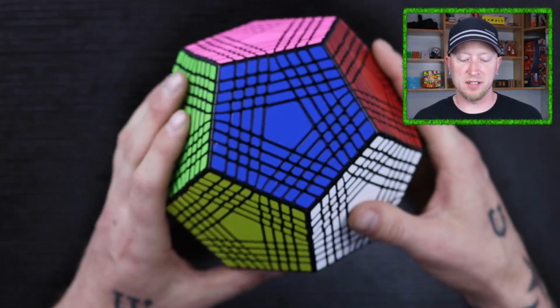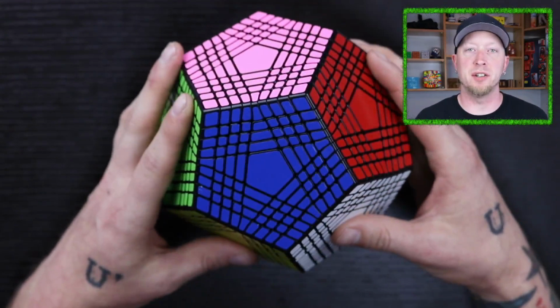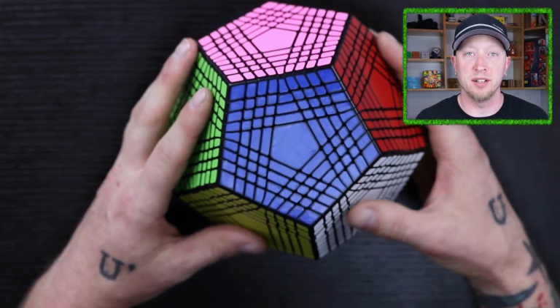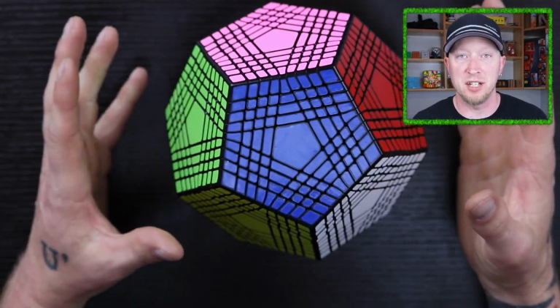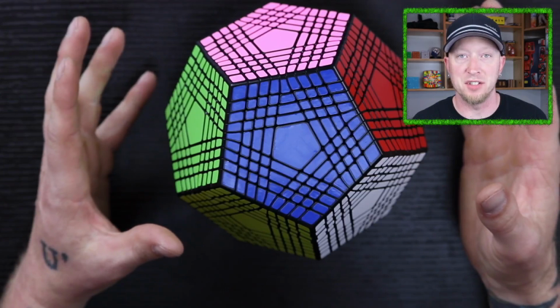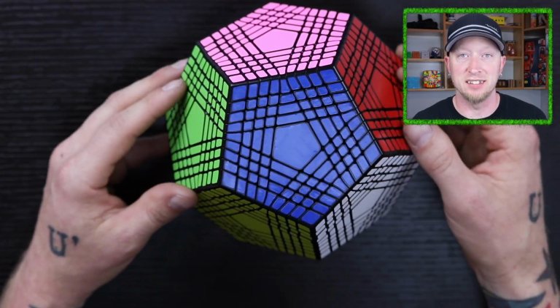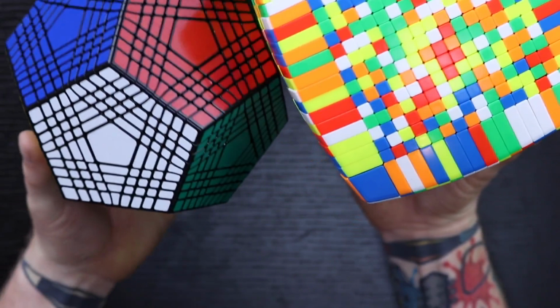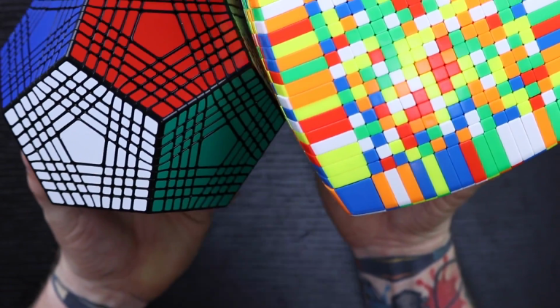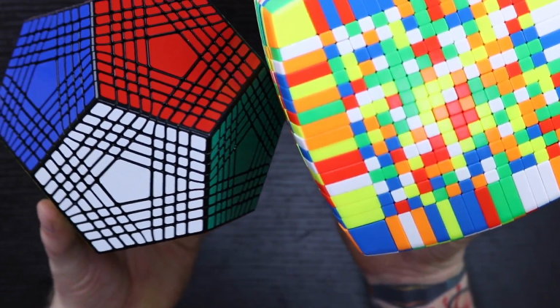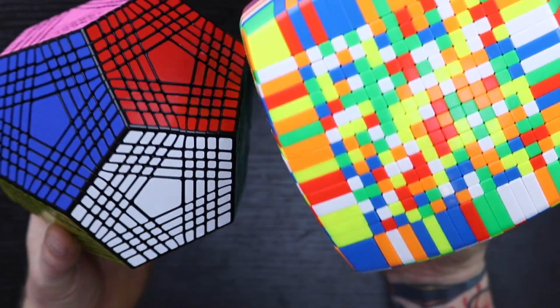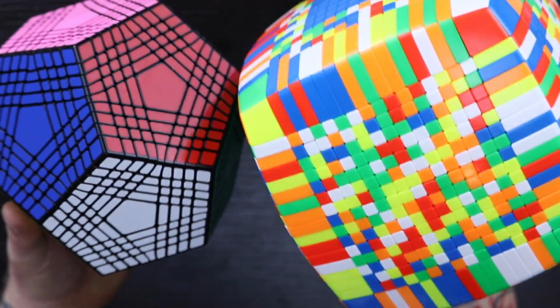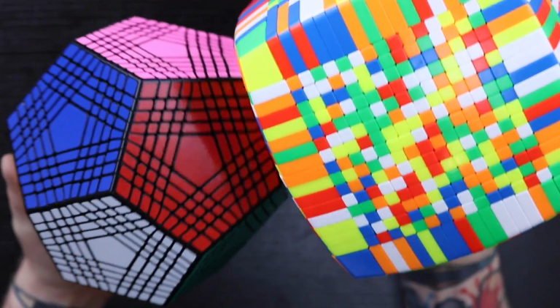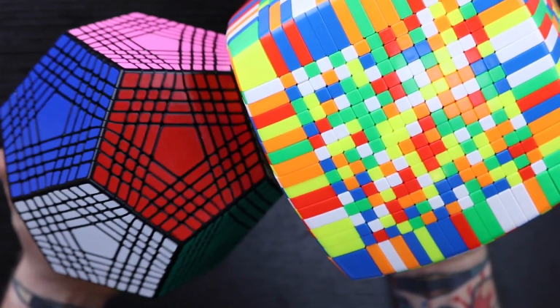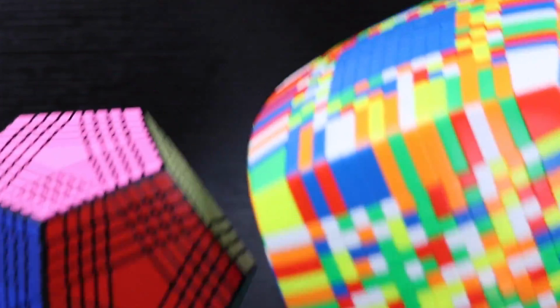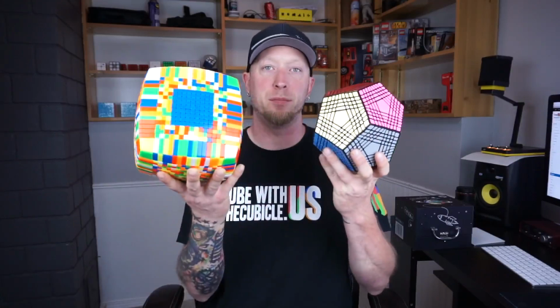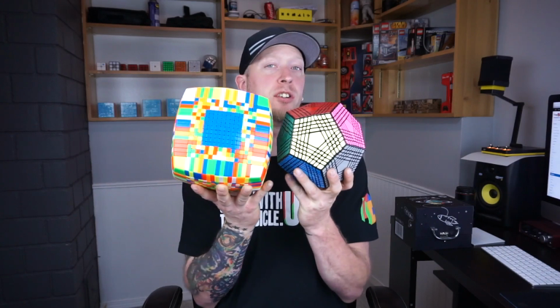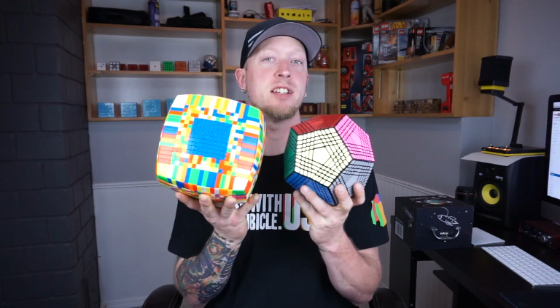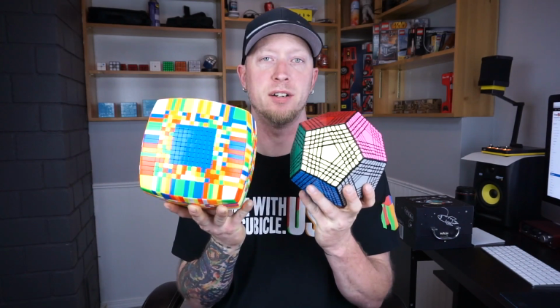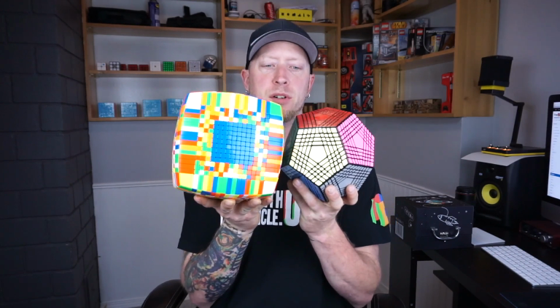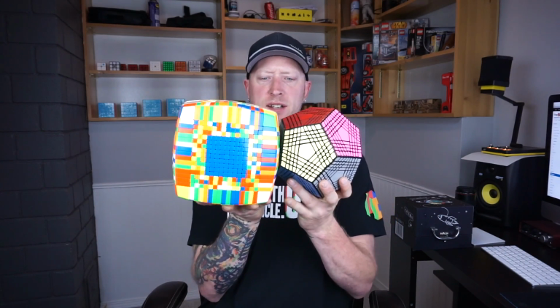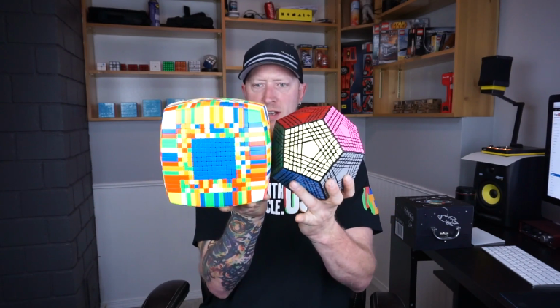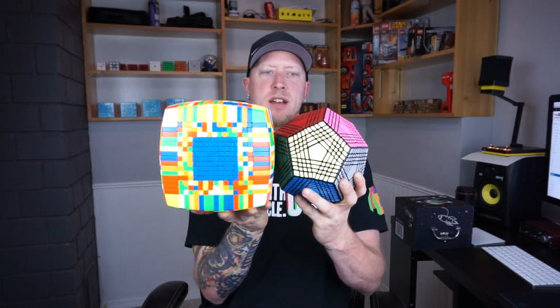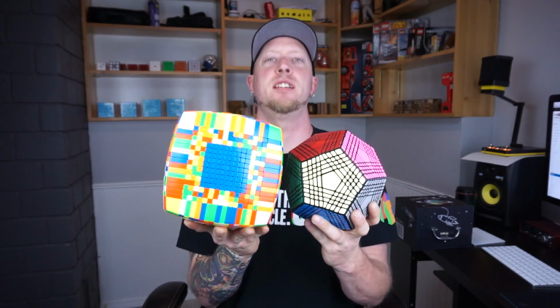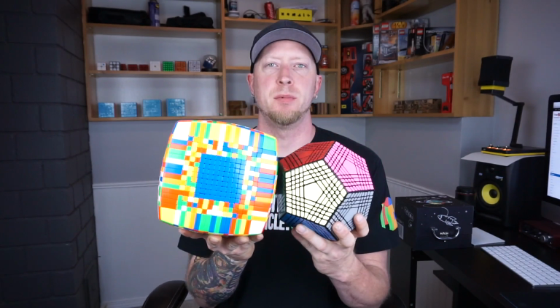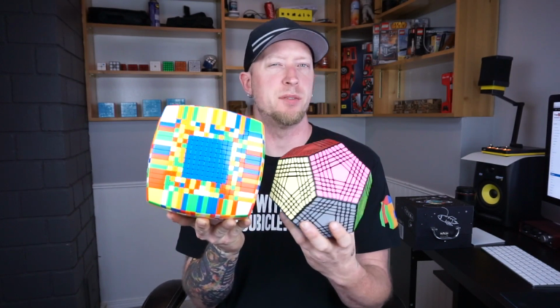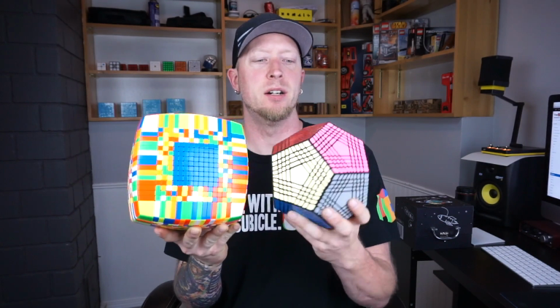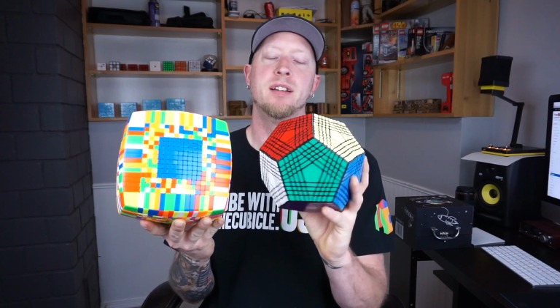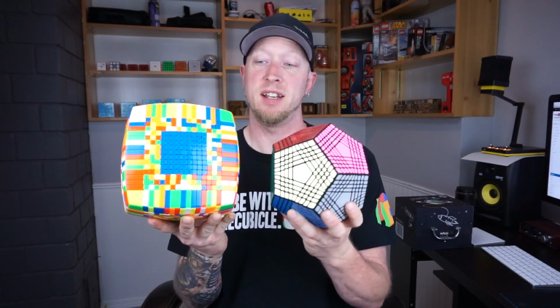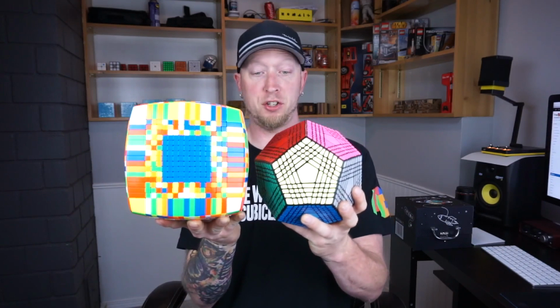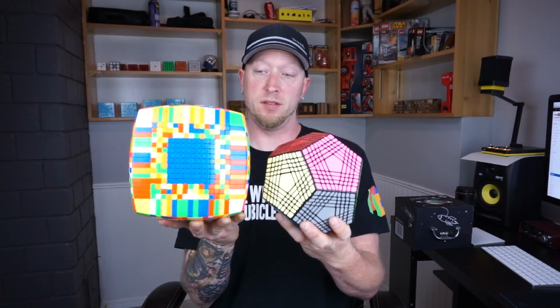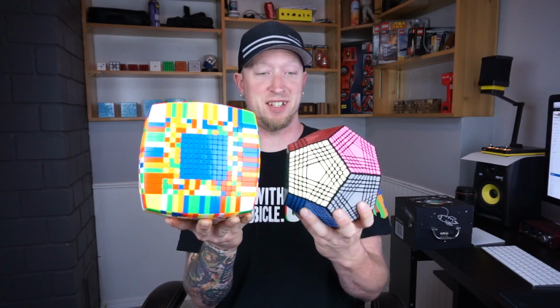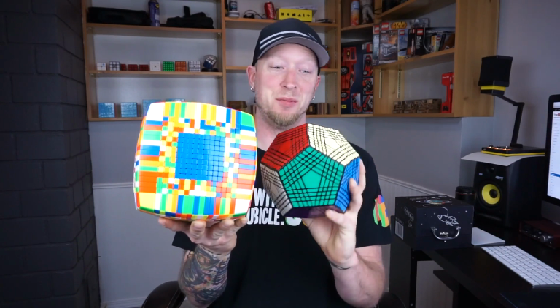How big is this compared to a 17x17? You can kind of see the size difference between the two on the overhead cam, but on this camera you can really see that the 17x17 is bigger, but this thing is pushing almost the same size.